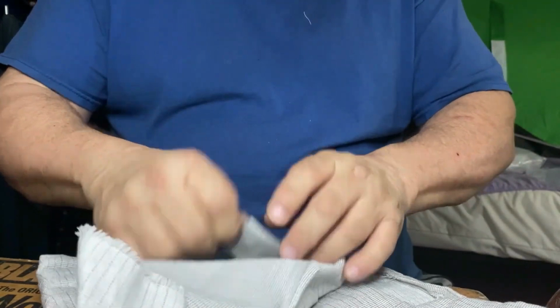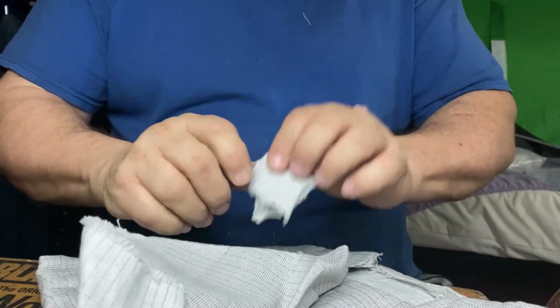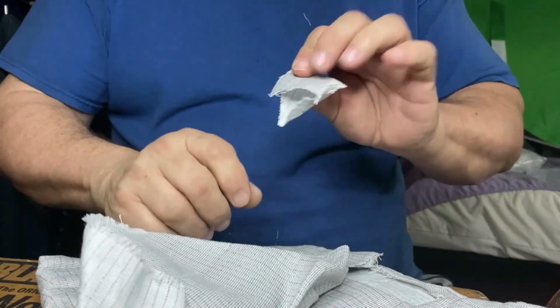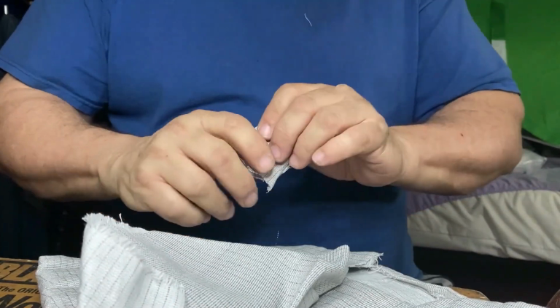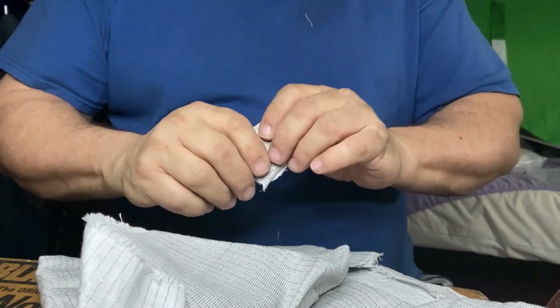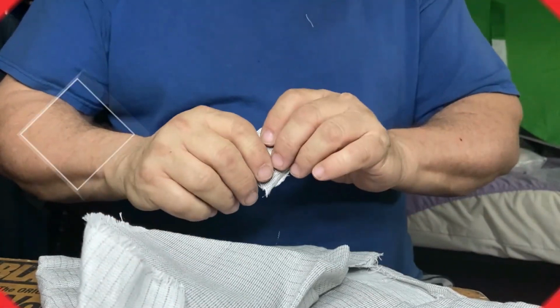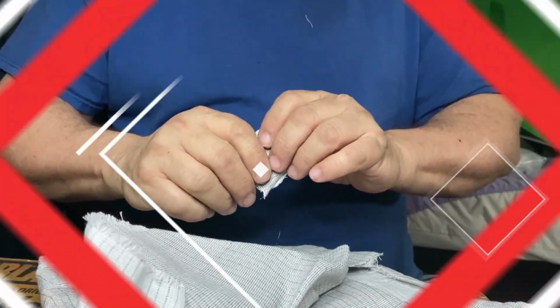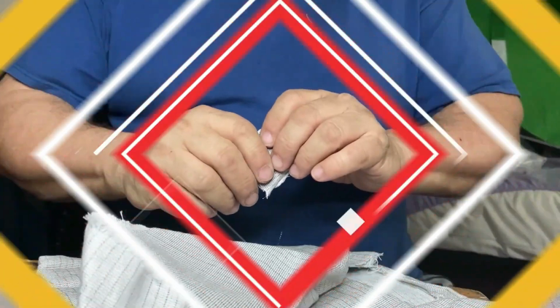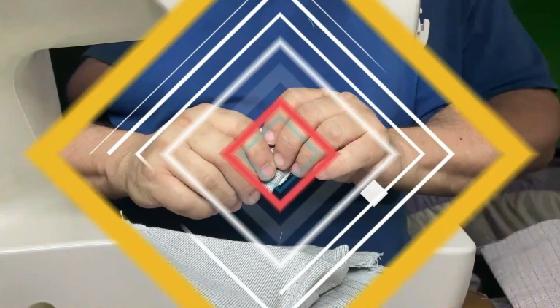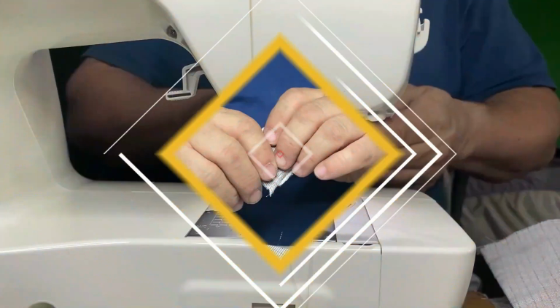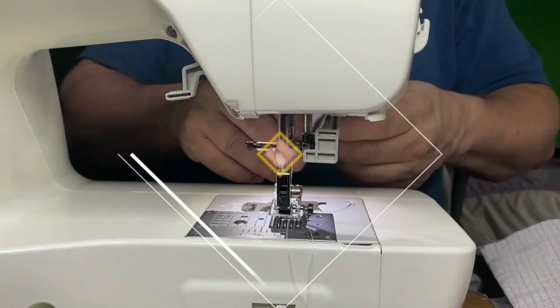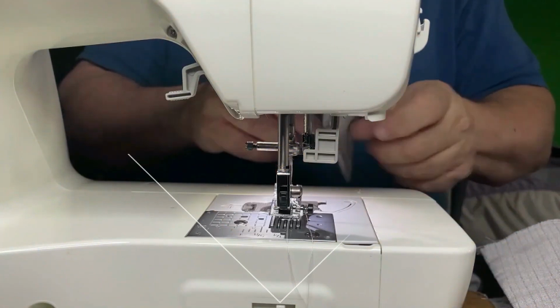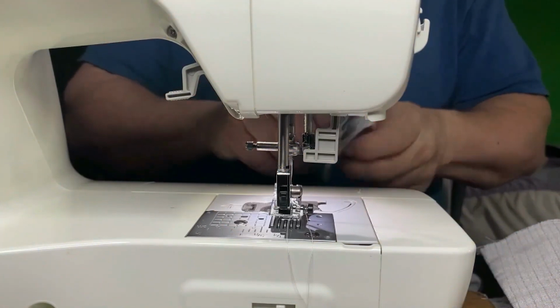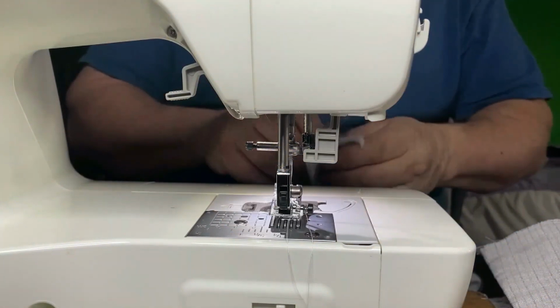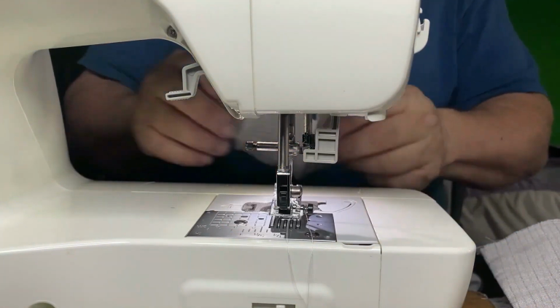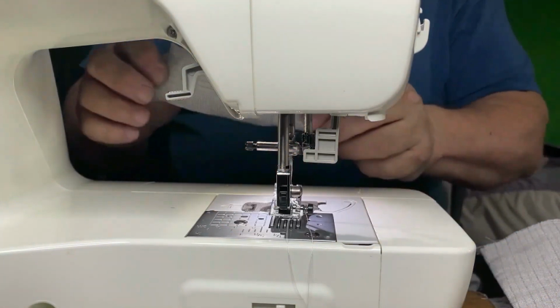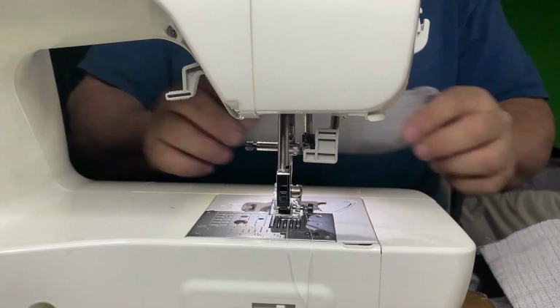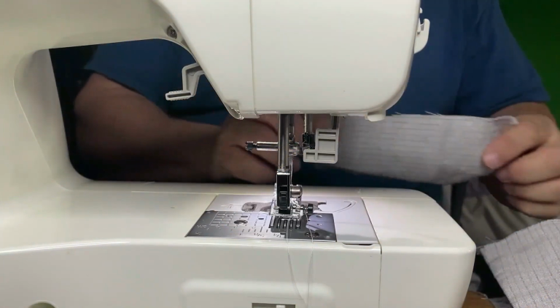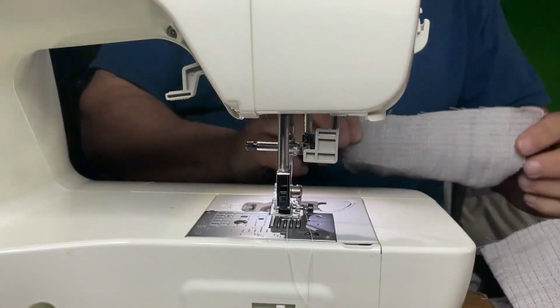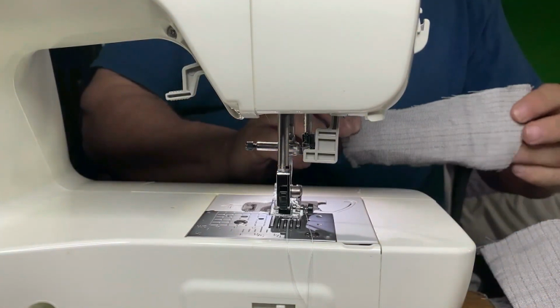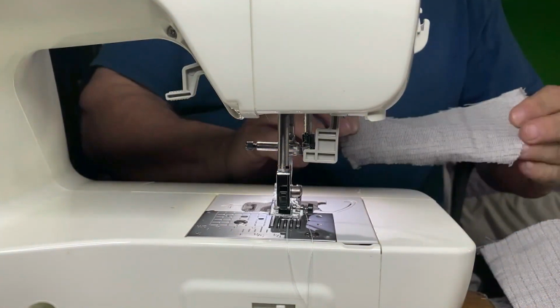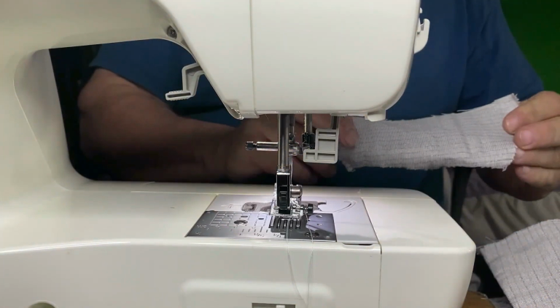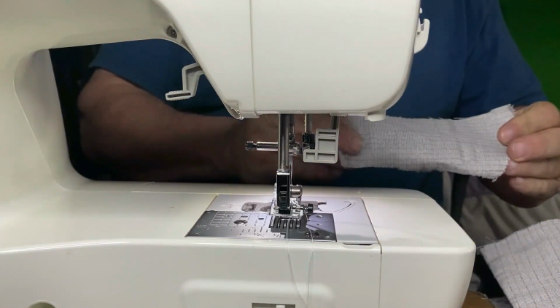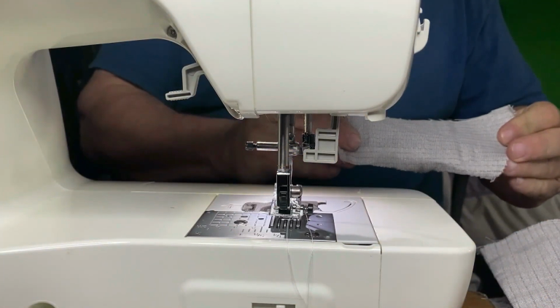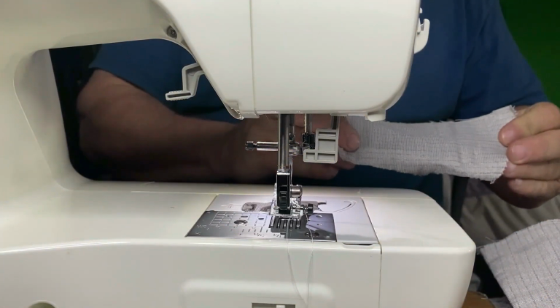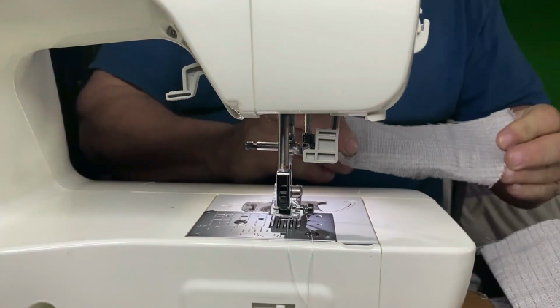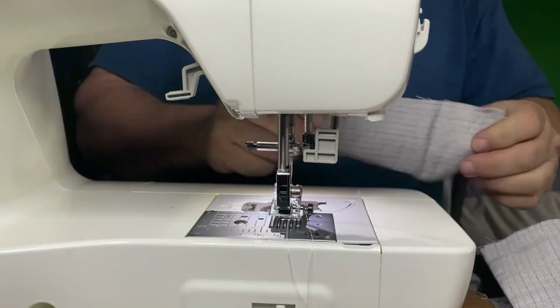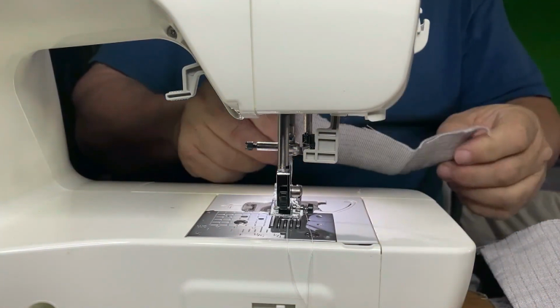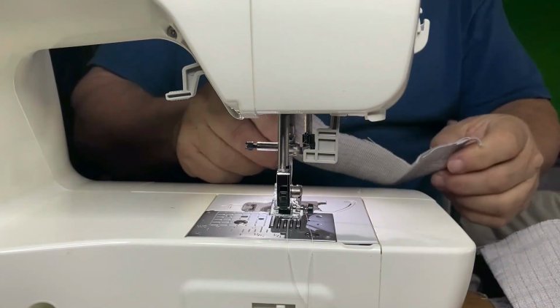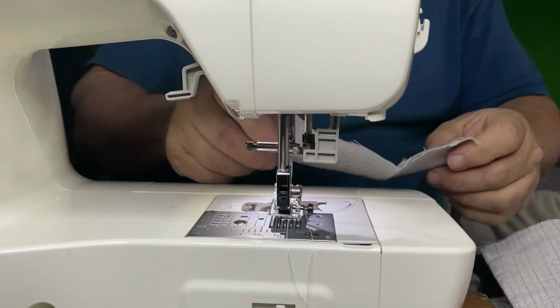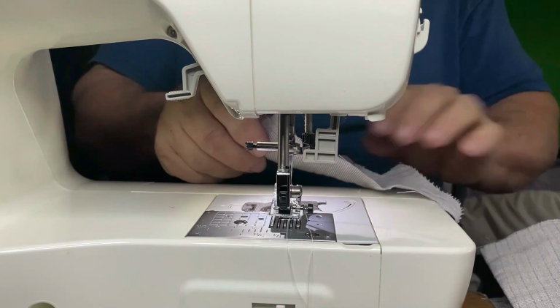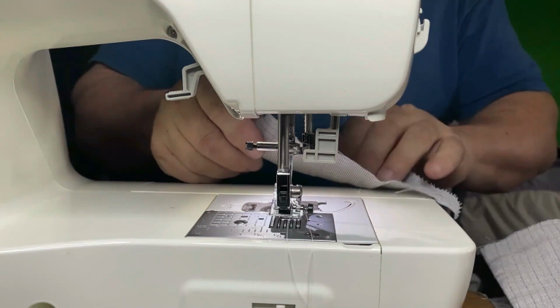So let me do that and I'll show you how it works. I've cut my piece to size, and it's a lot larger than a quarter to make sure it's going to overlap properly.